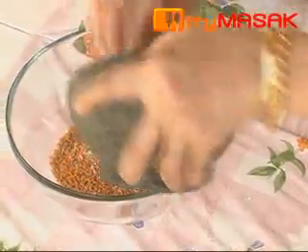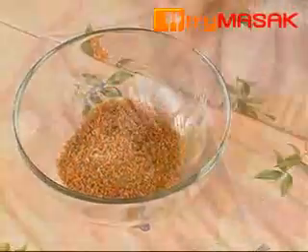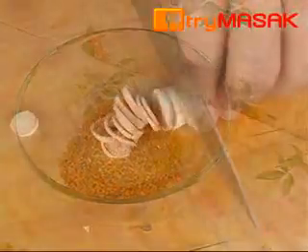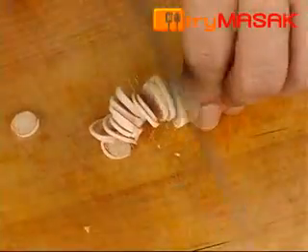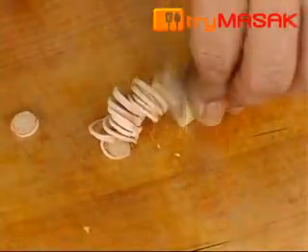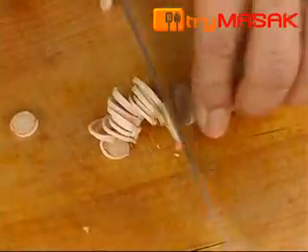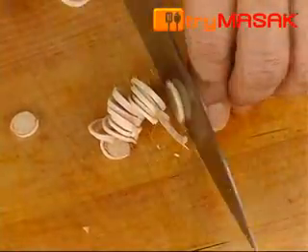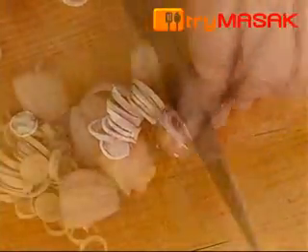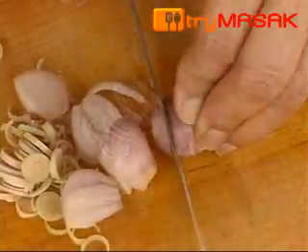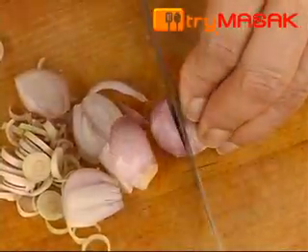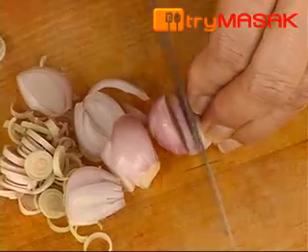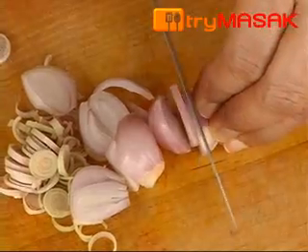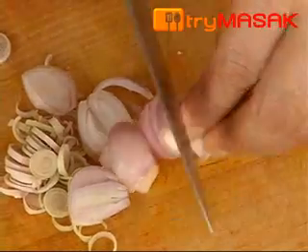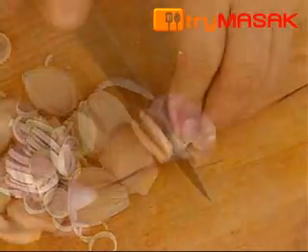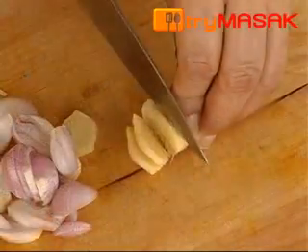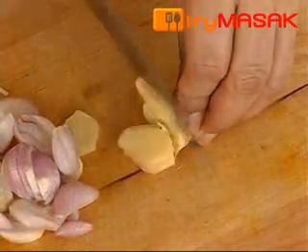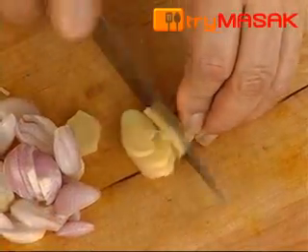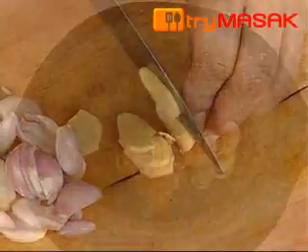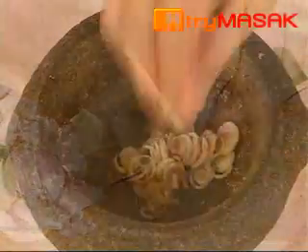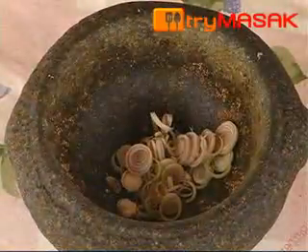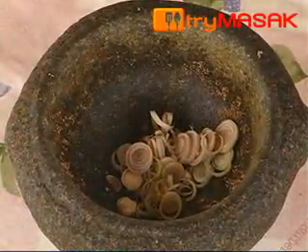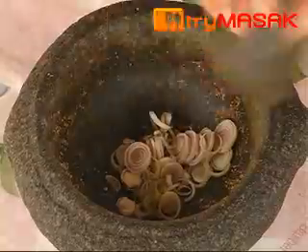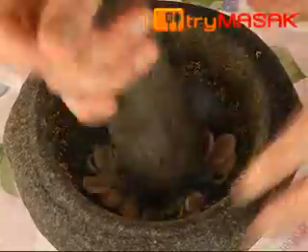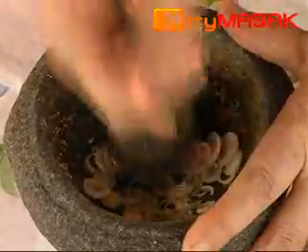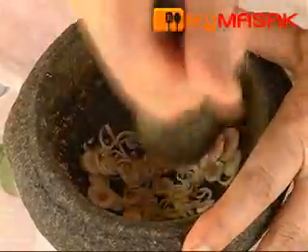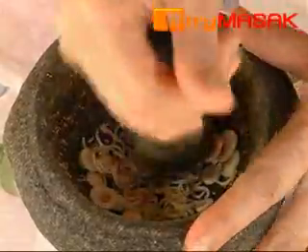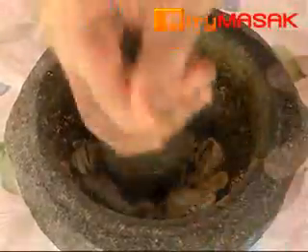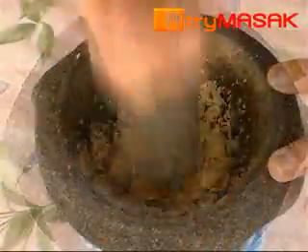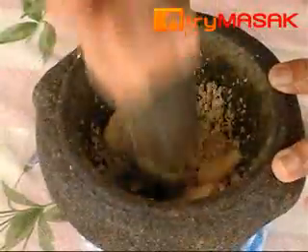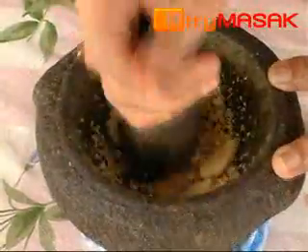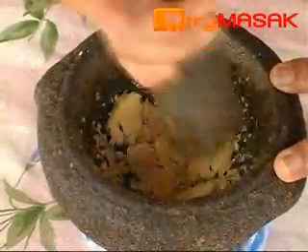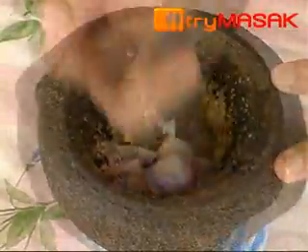Then cut the lemongrass thinly, followed by the shallot and ginger. Next, crush the lemongrass, followed by the ginger and shallot together with a bit of salt.